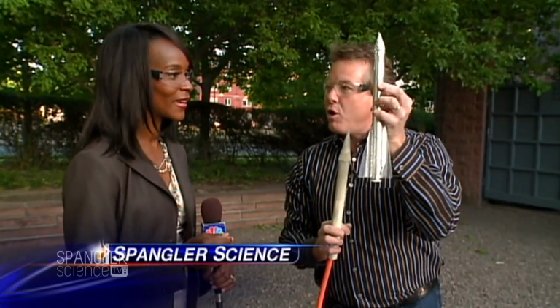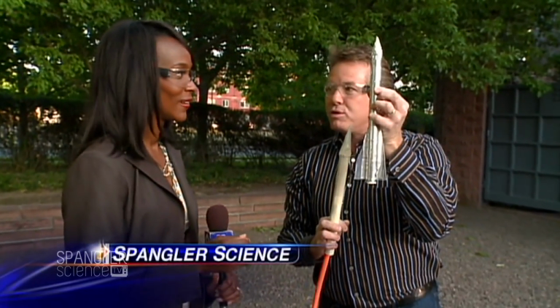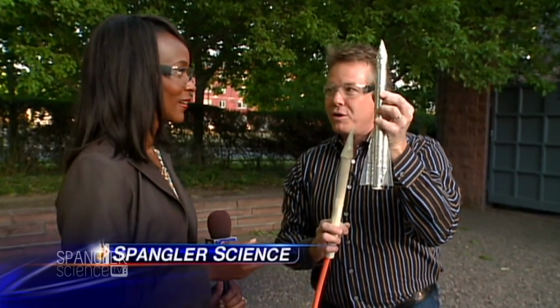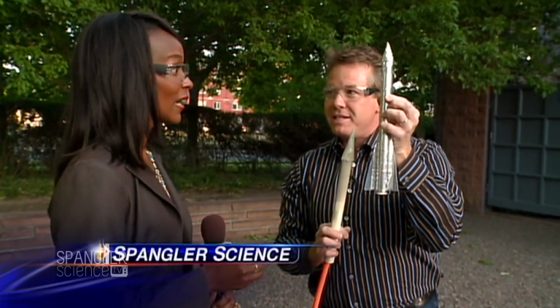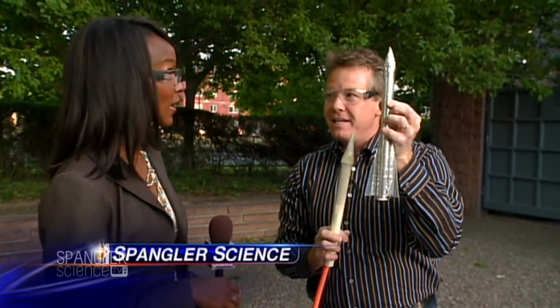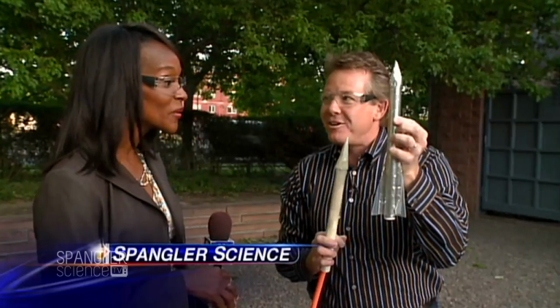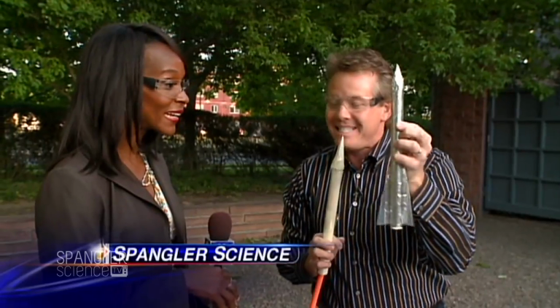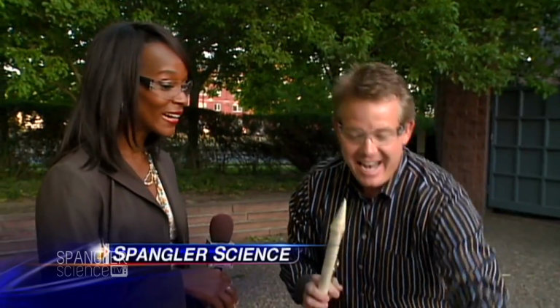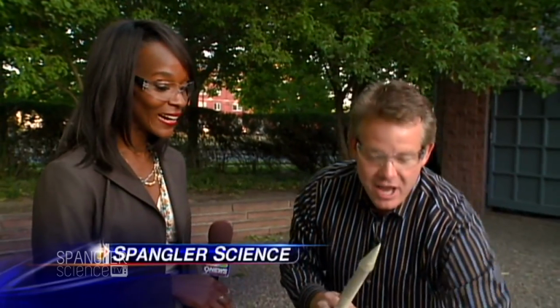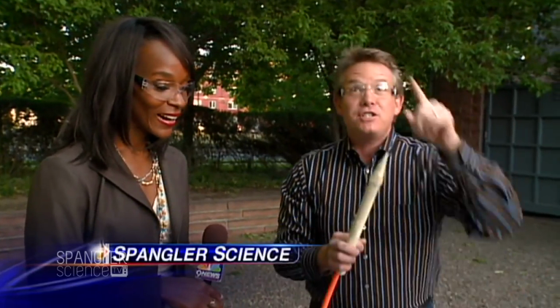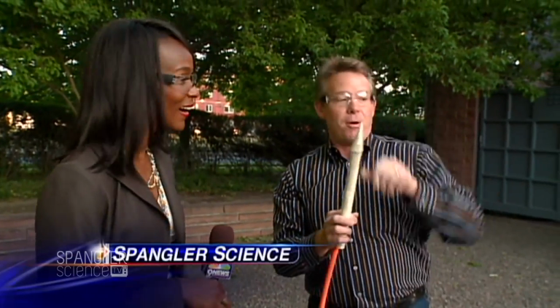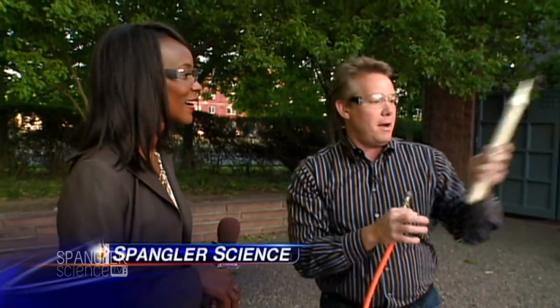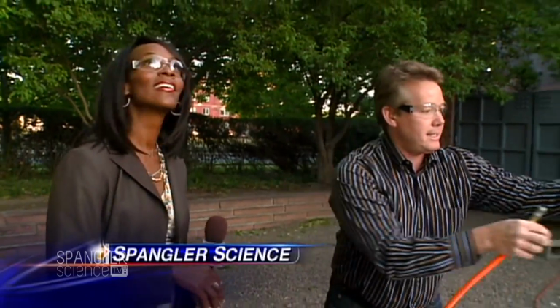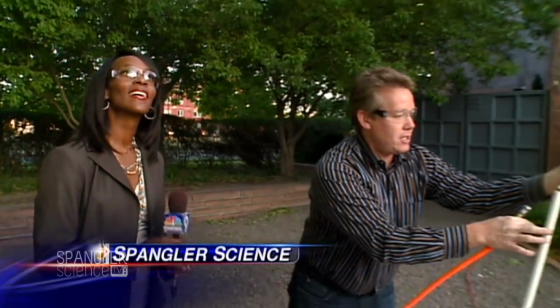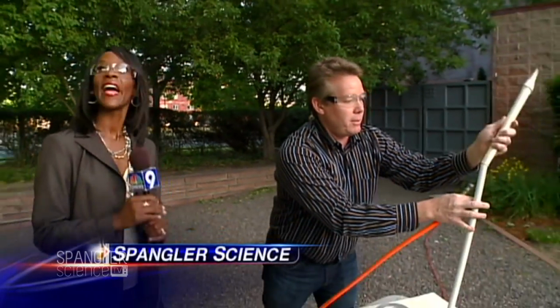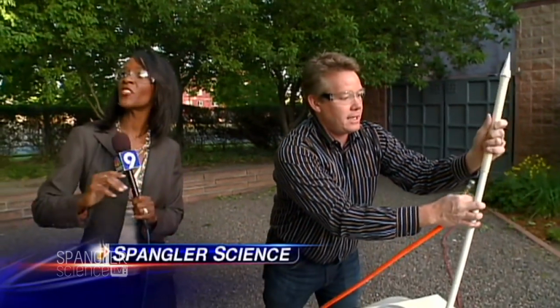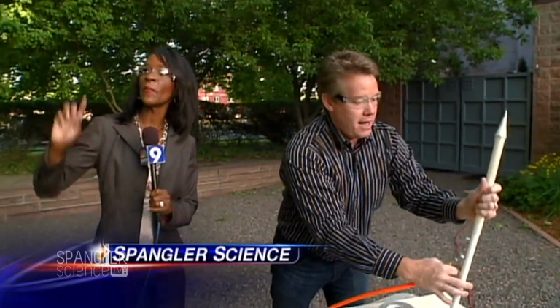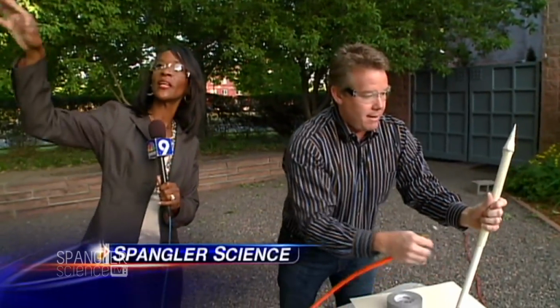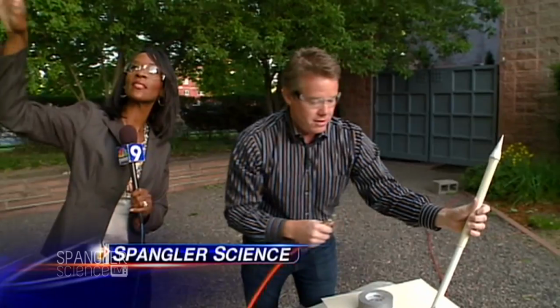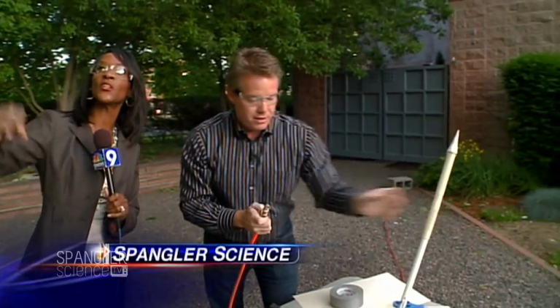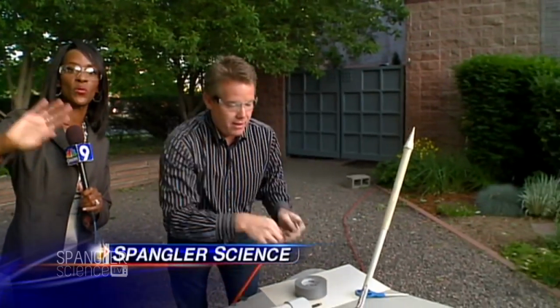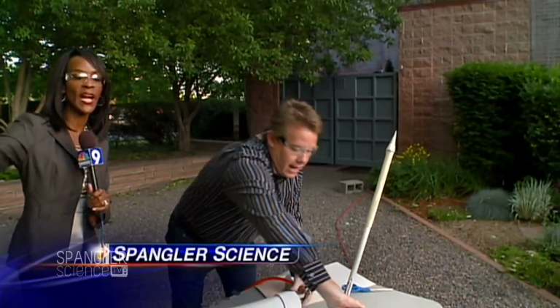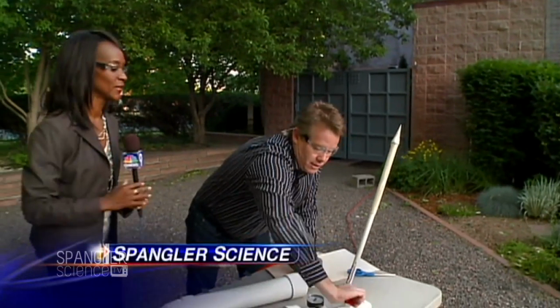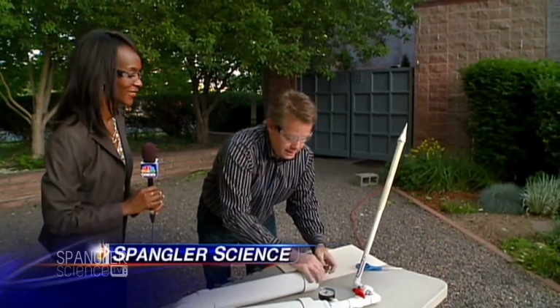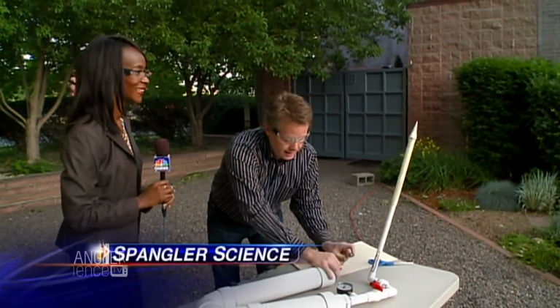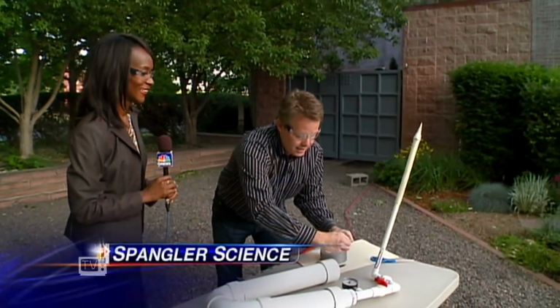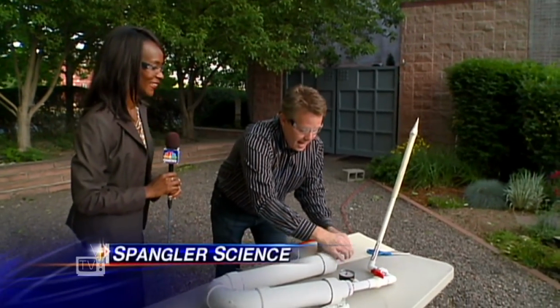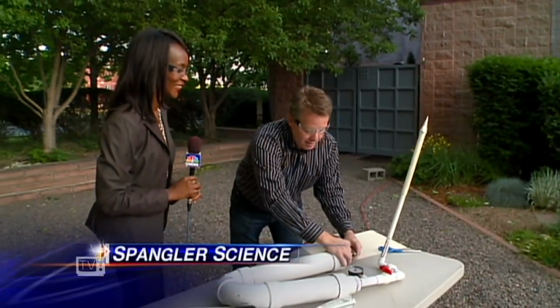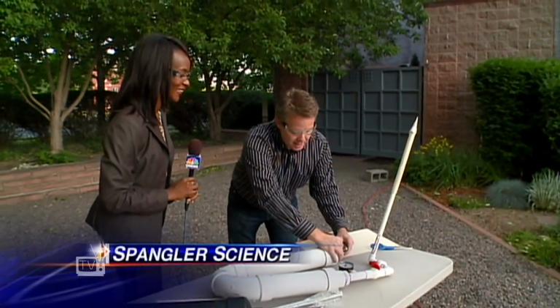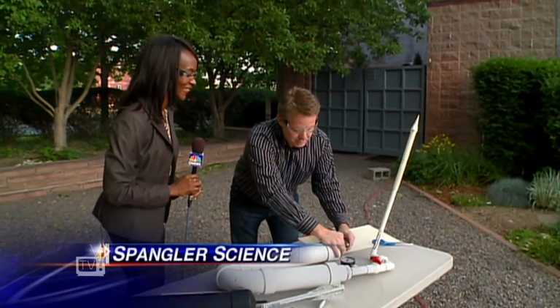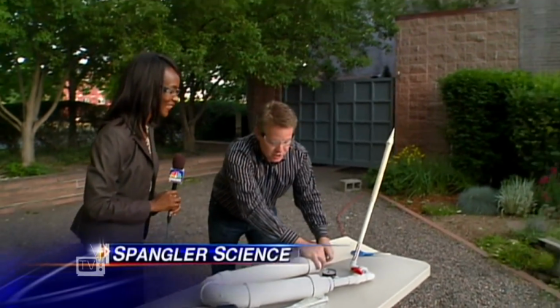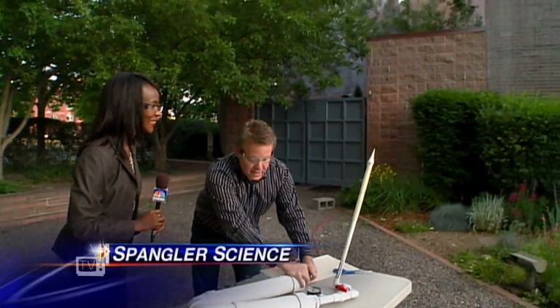These will go almost 400 feet. Are you kidding? Yeah. You see the apartment complex next to us that really likes it. Hey, watch out, people who live next to 9 News! So now you seal it up like this, and we just build up some pressure inside.